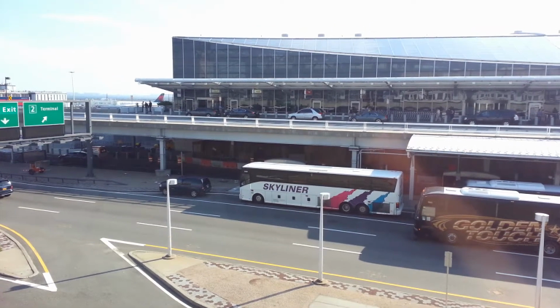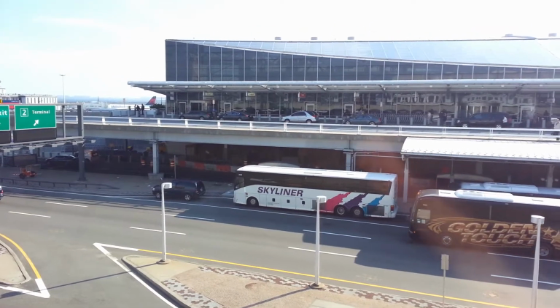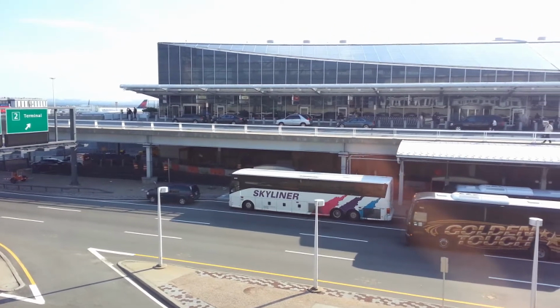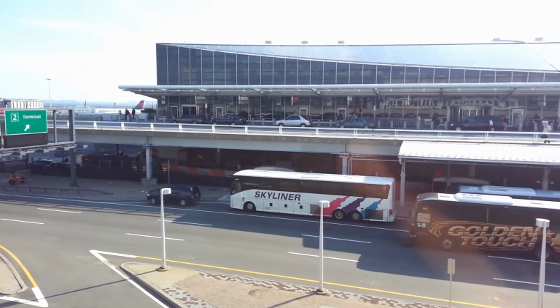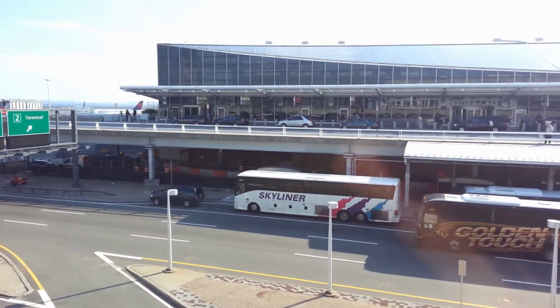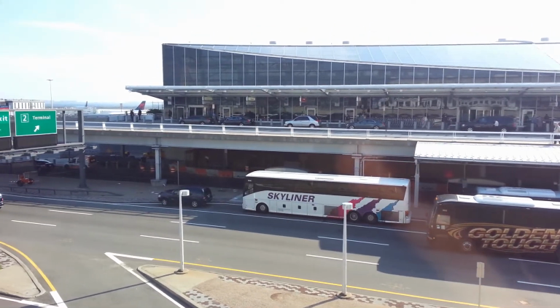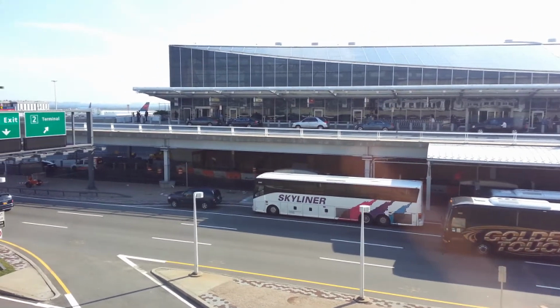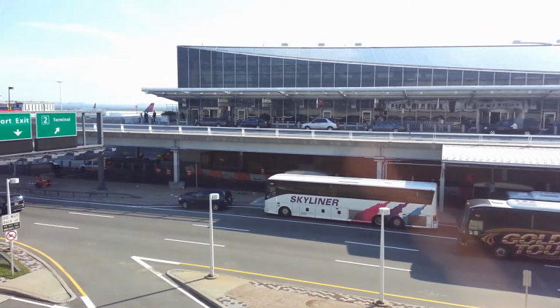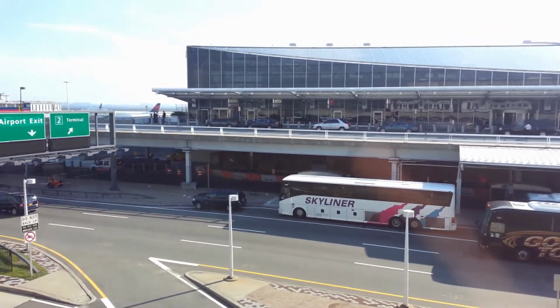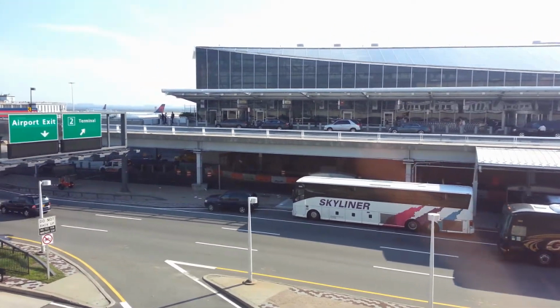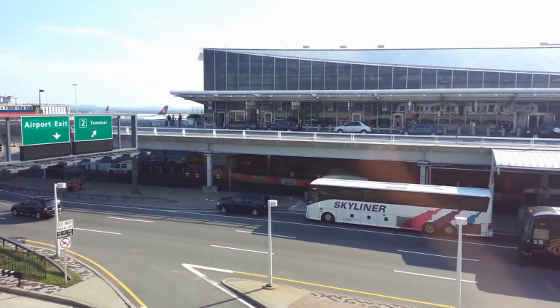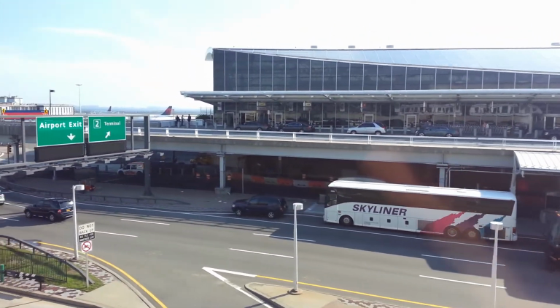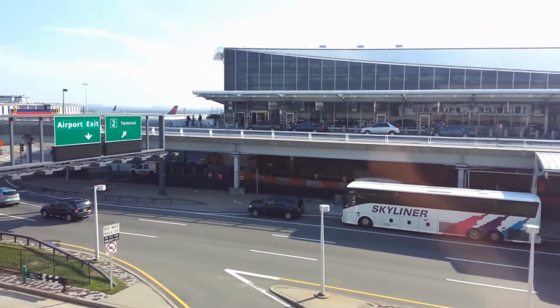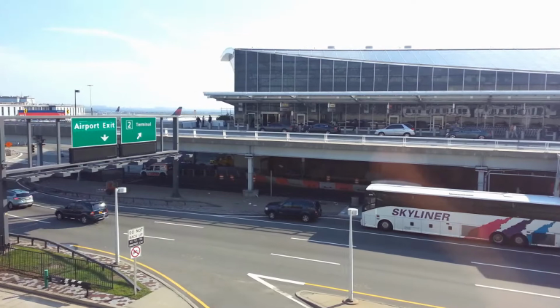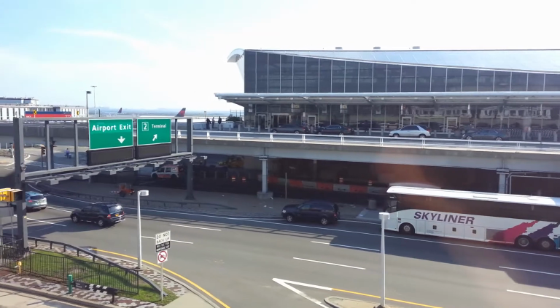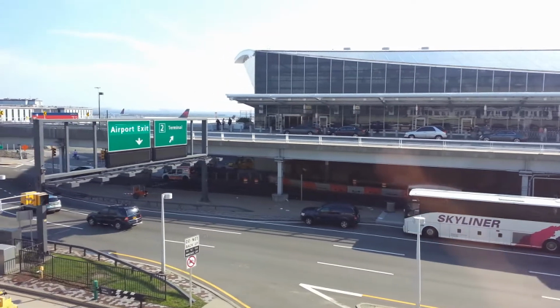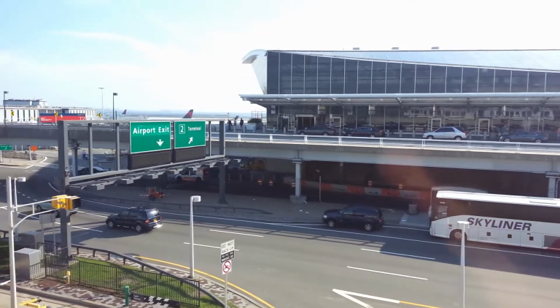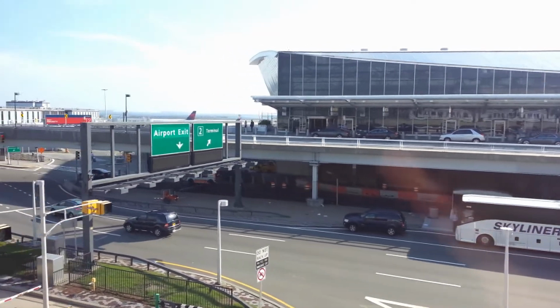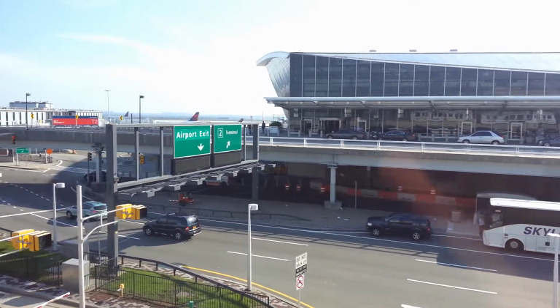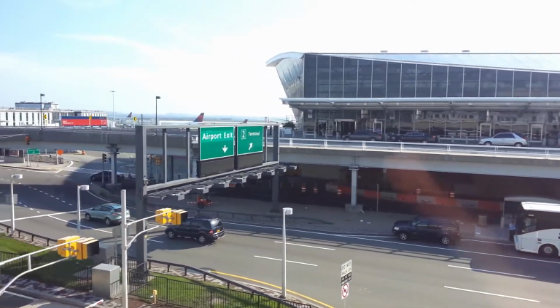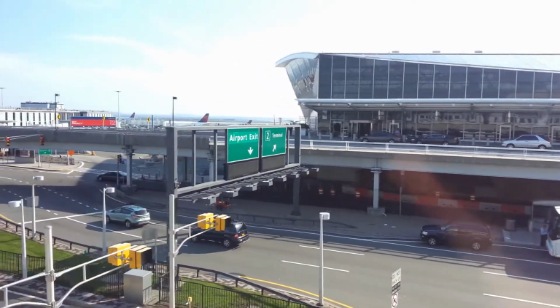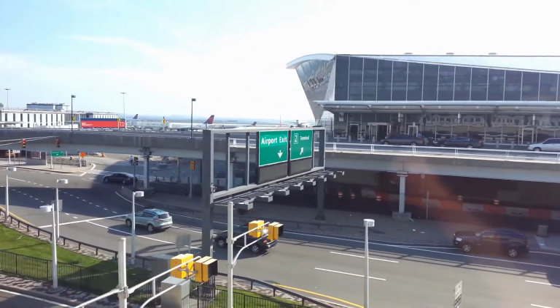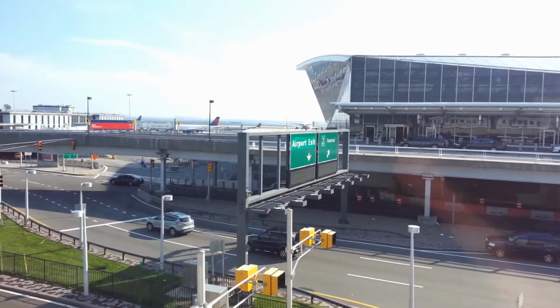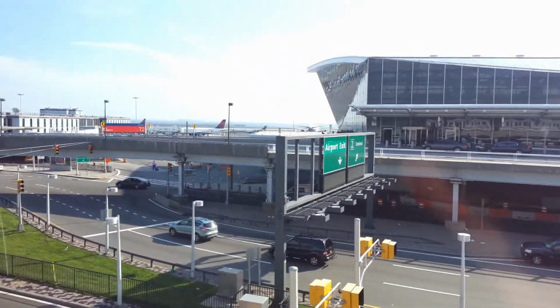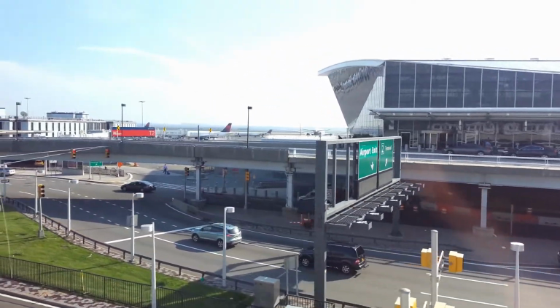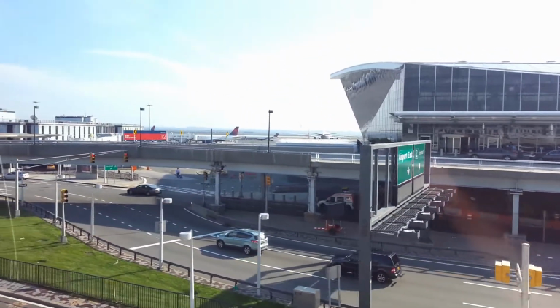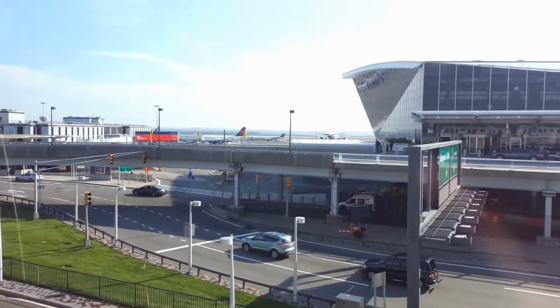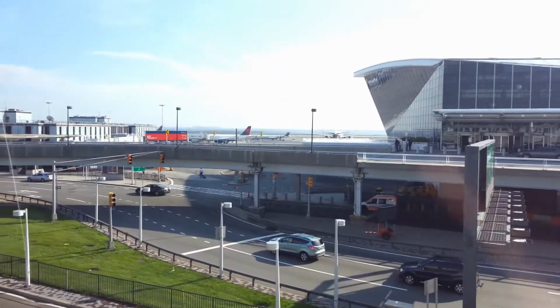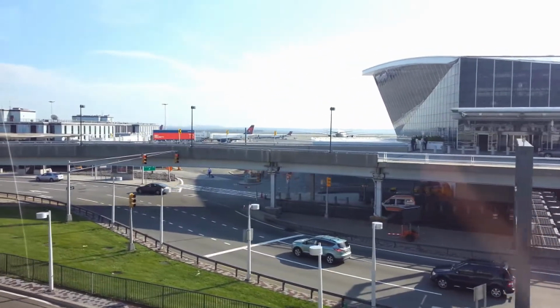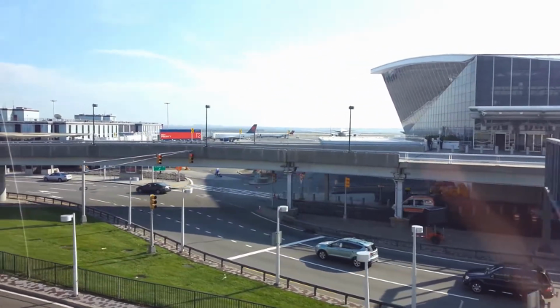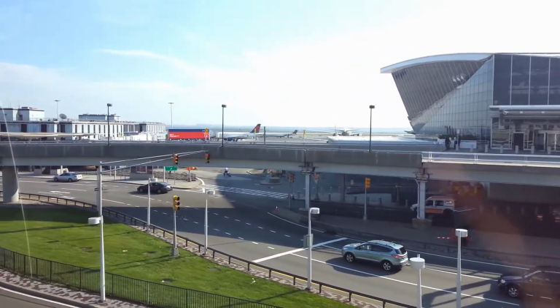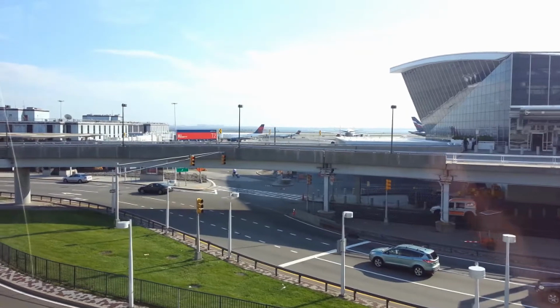The next stop will be Terminals 2 and 3. Please check the directory for the location of your airline. The final stop for this tram will be our feet staged.